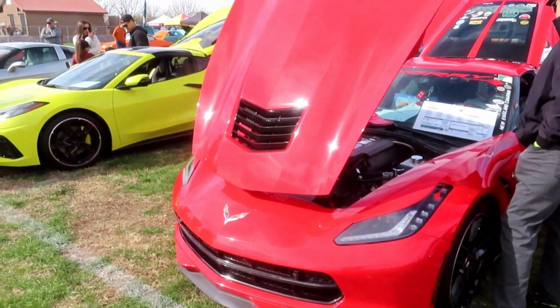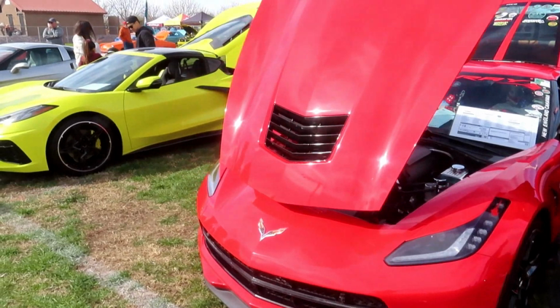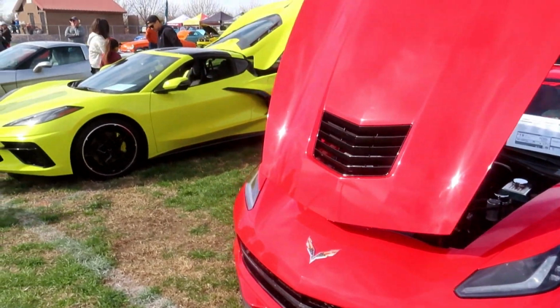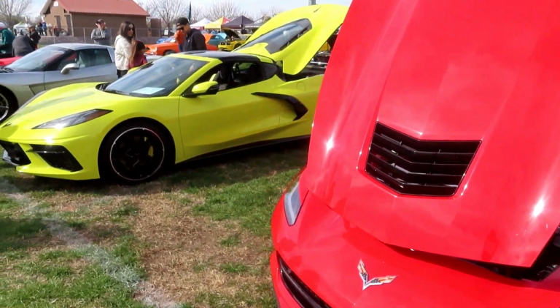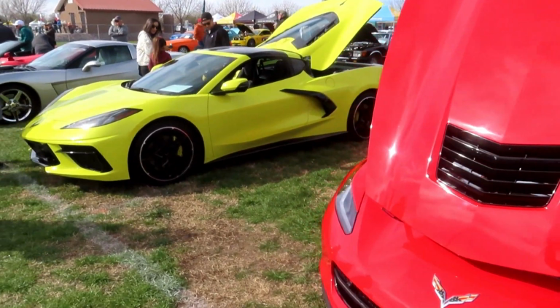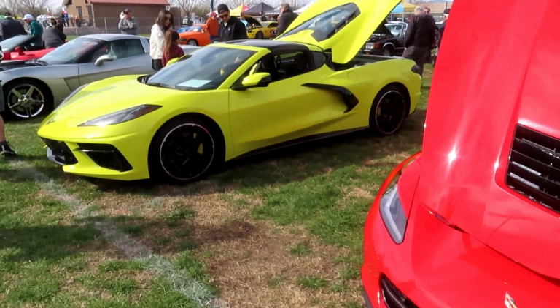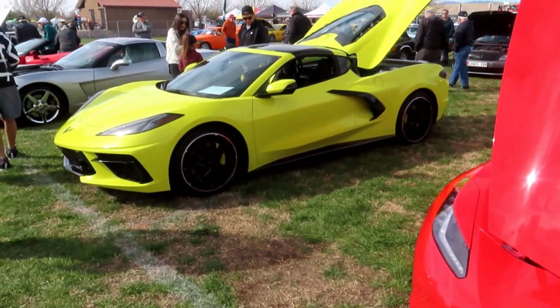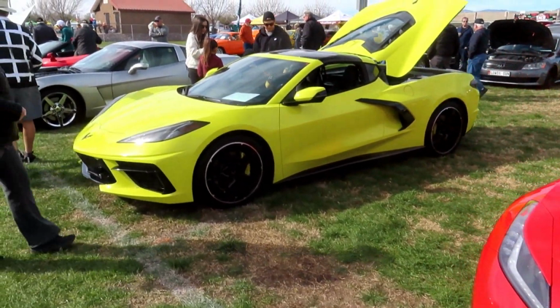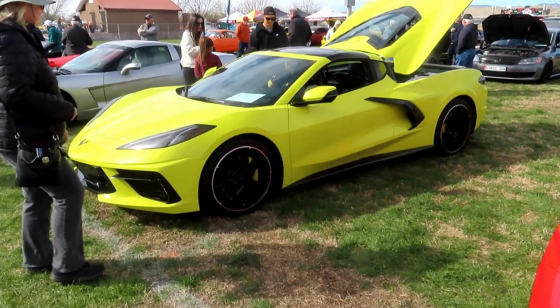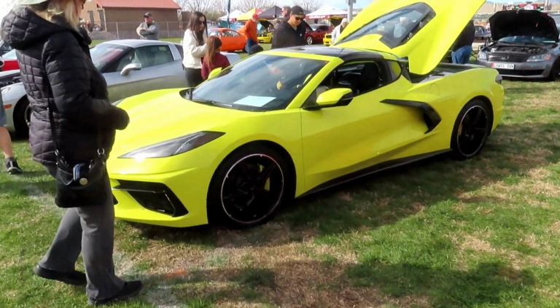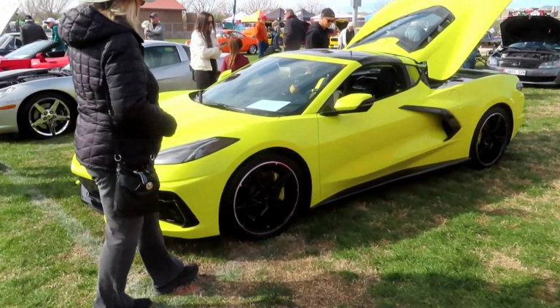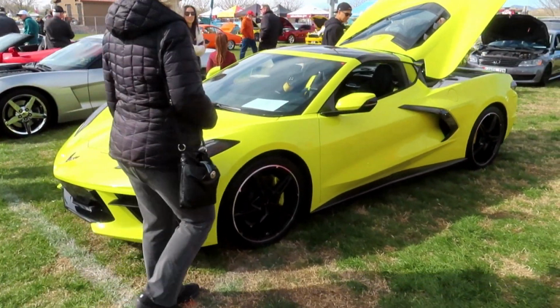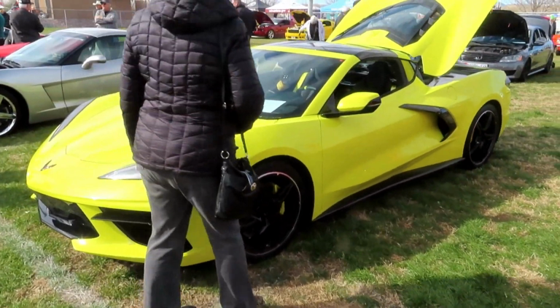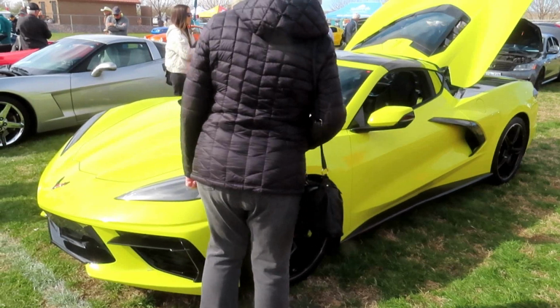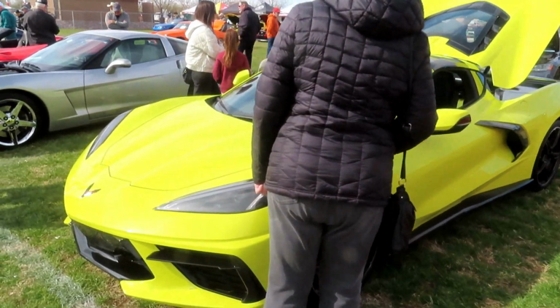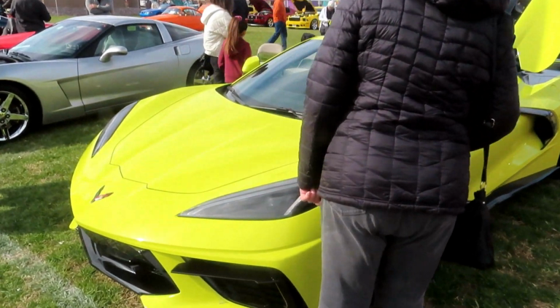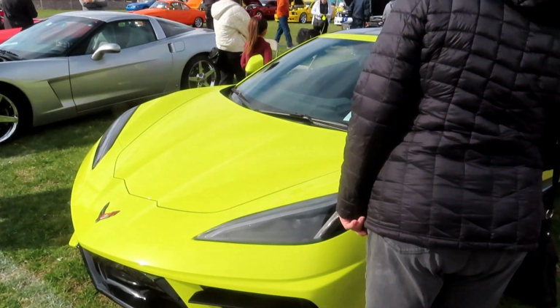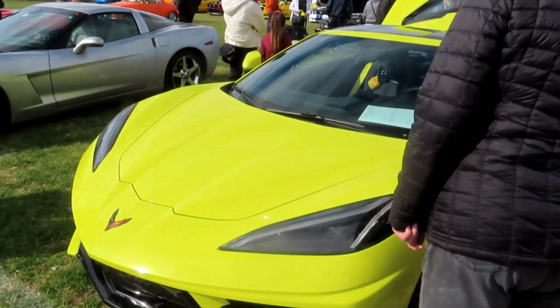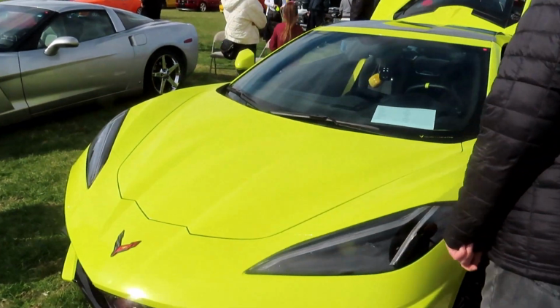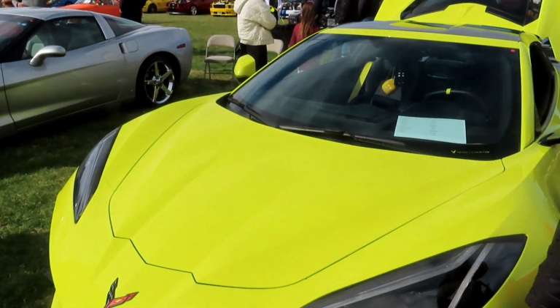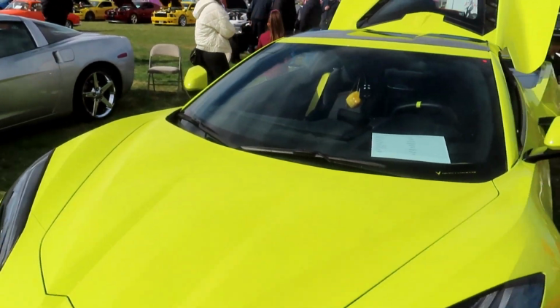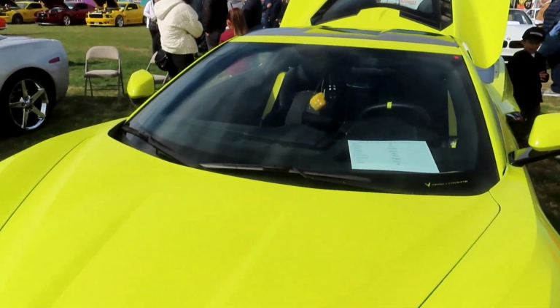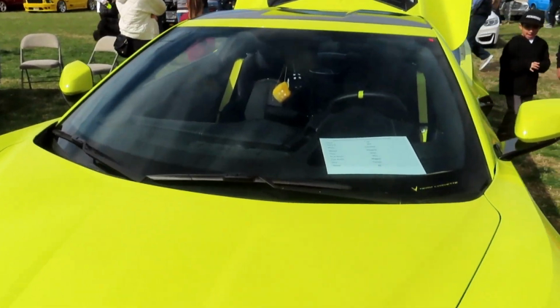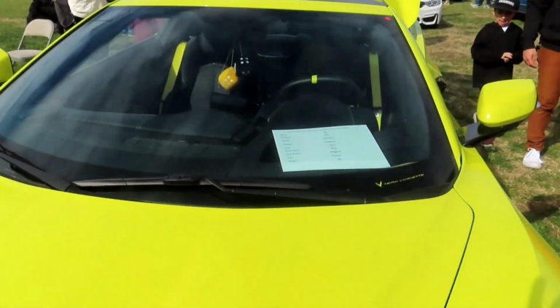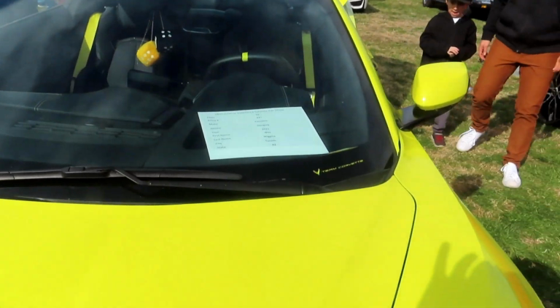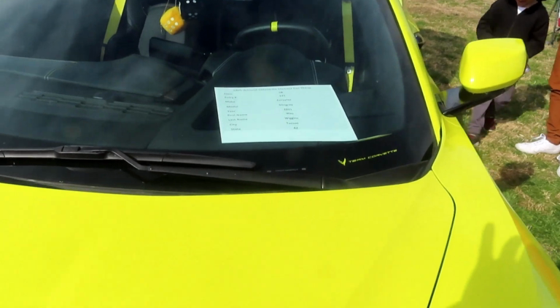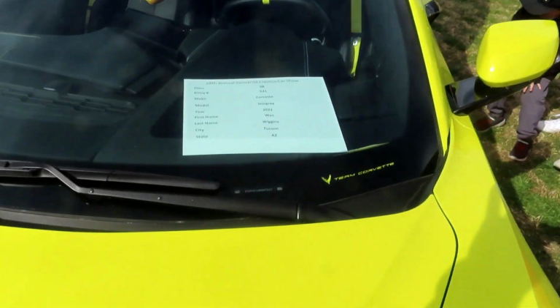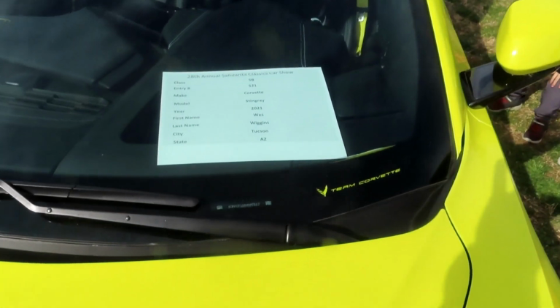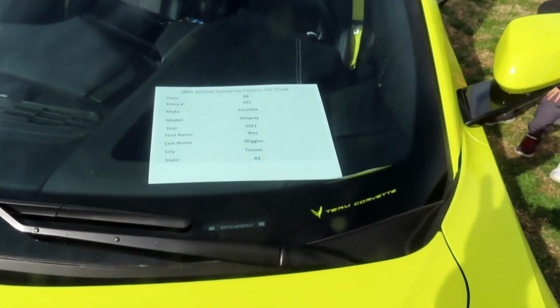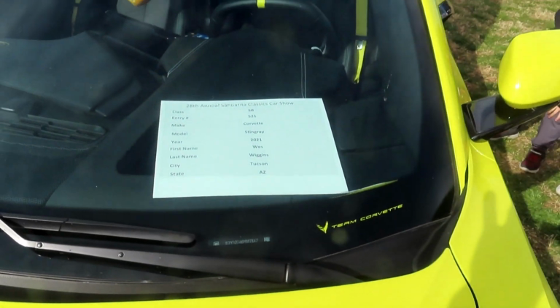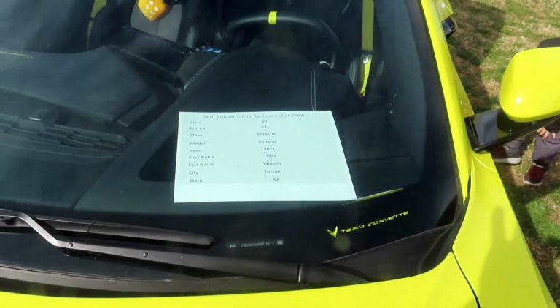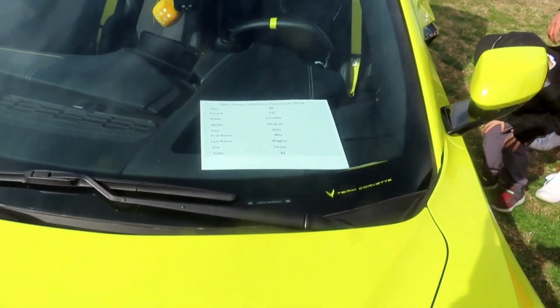This one looks to be a newer one, like a C8. See what it says here — 2021.